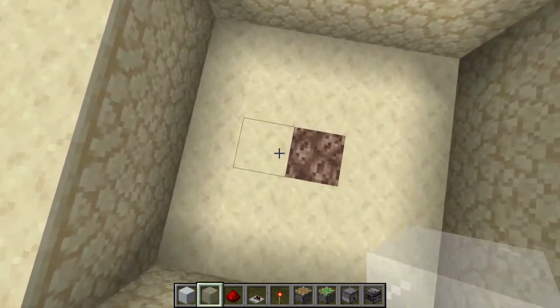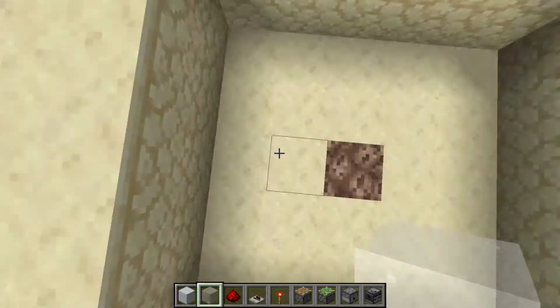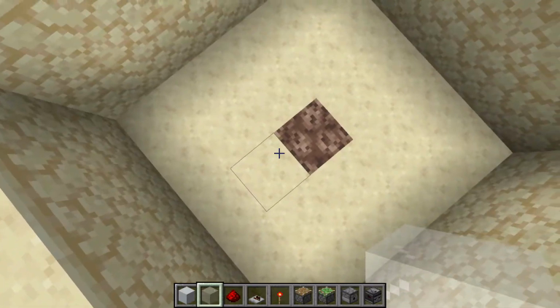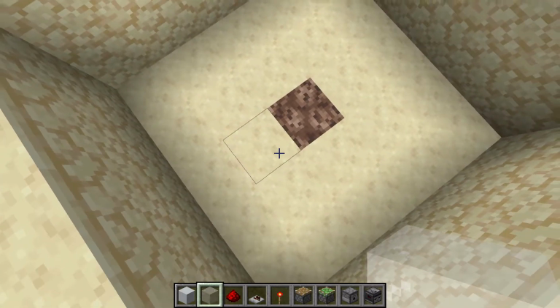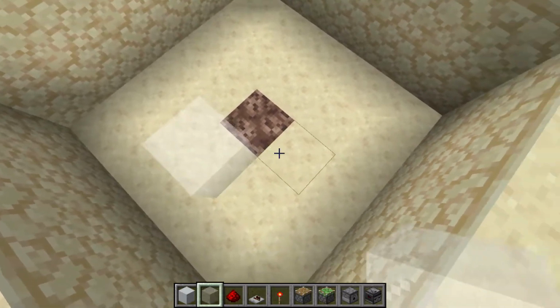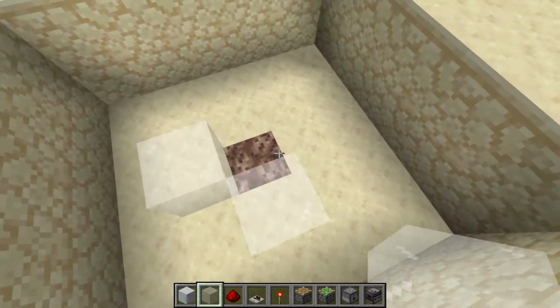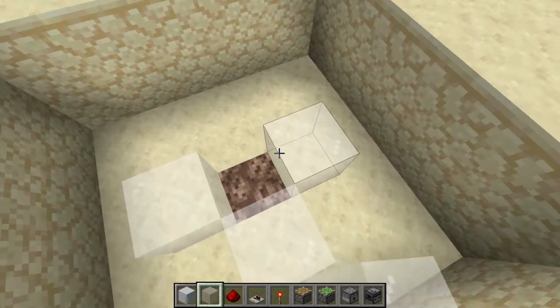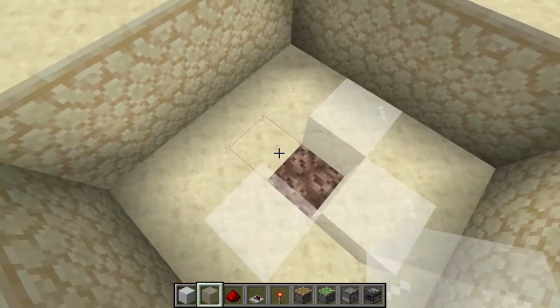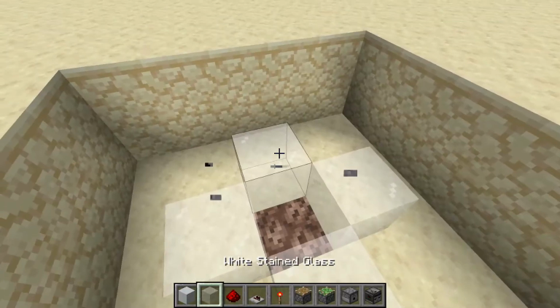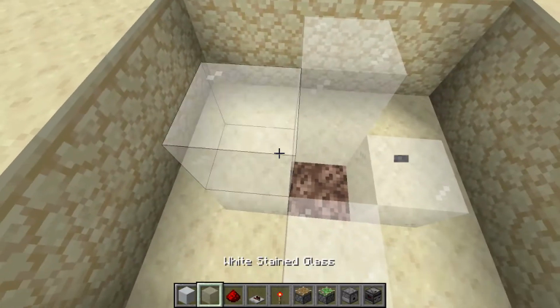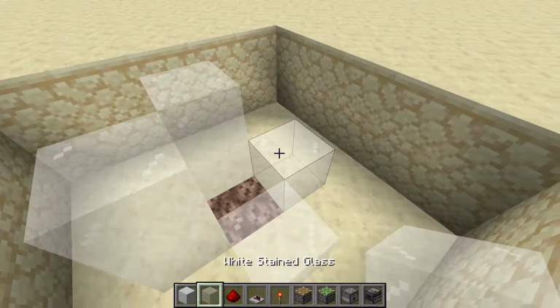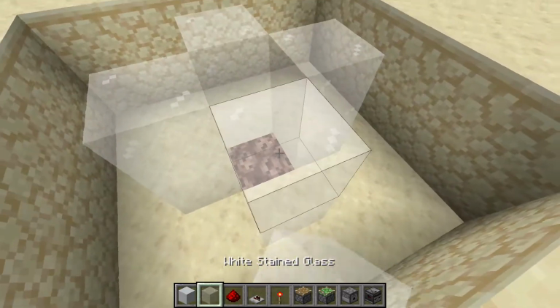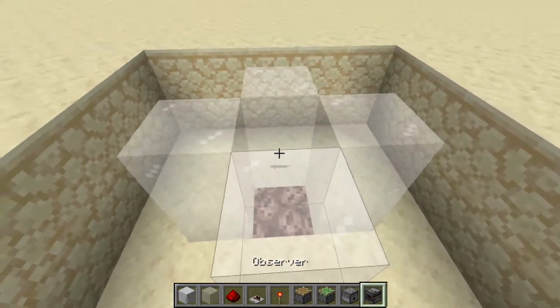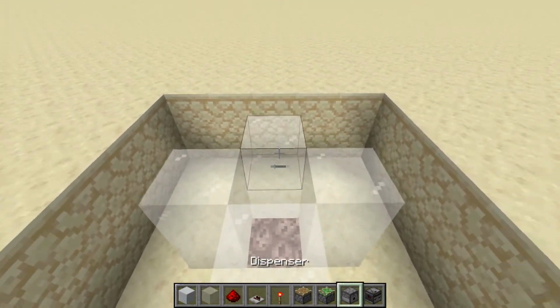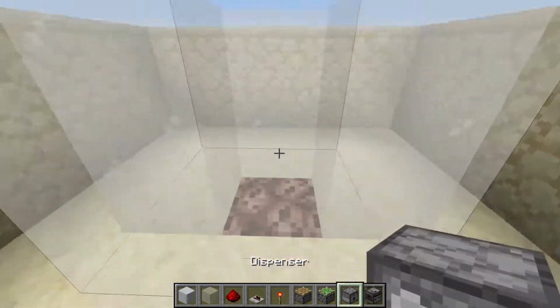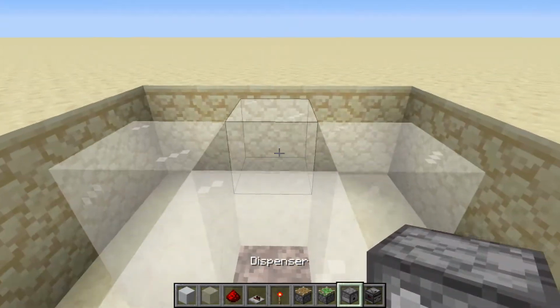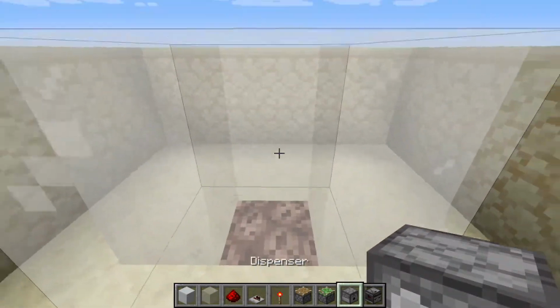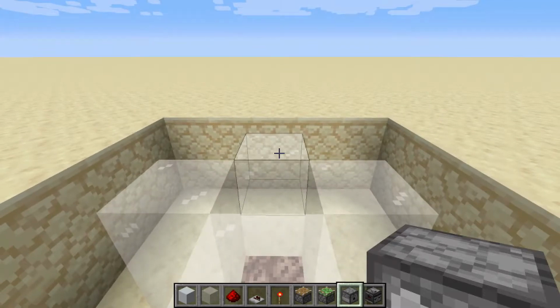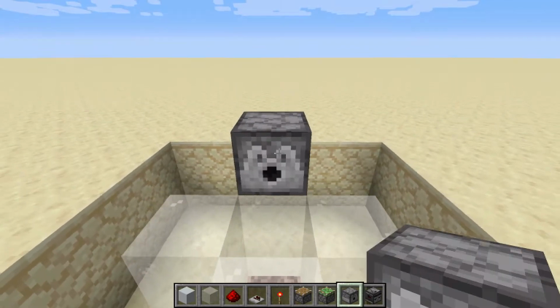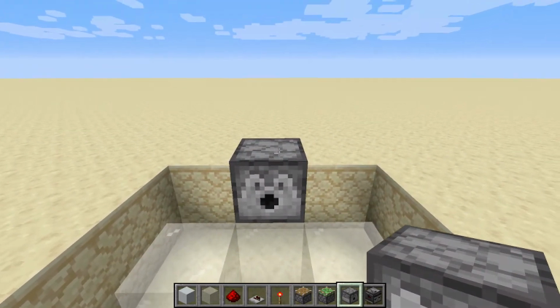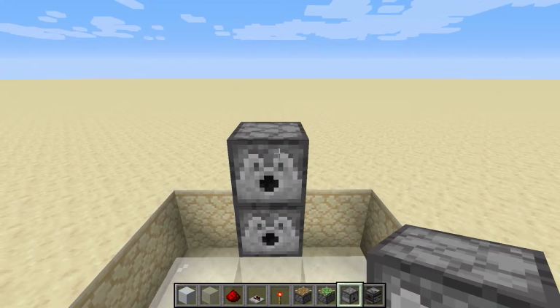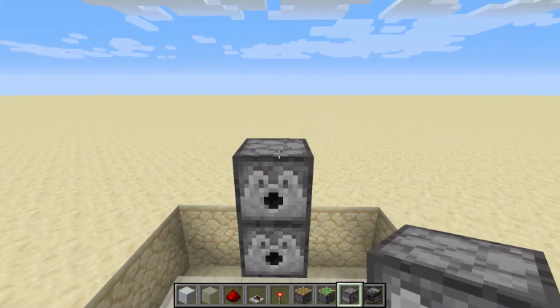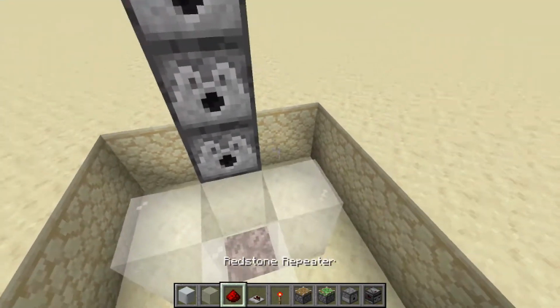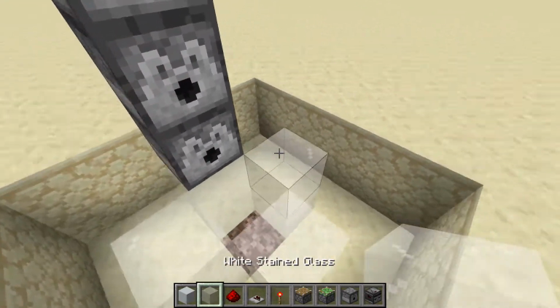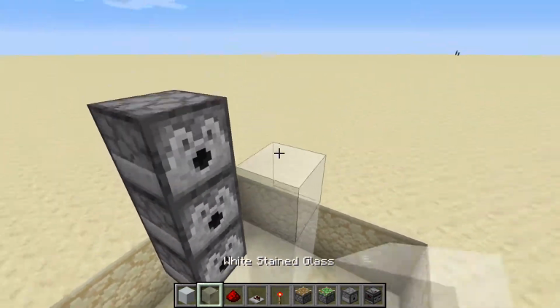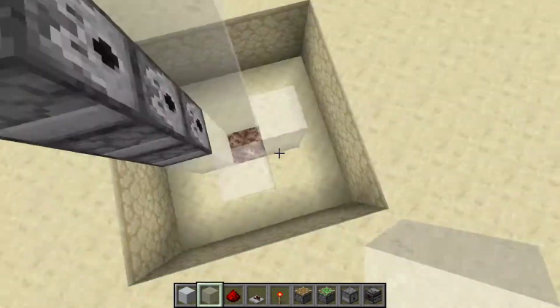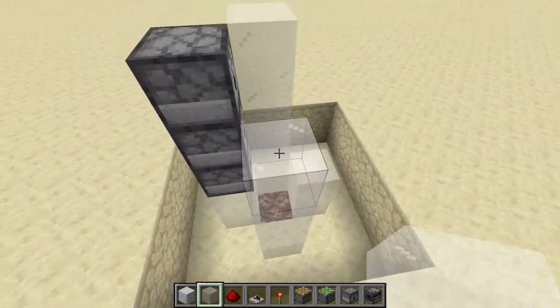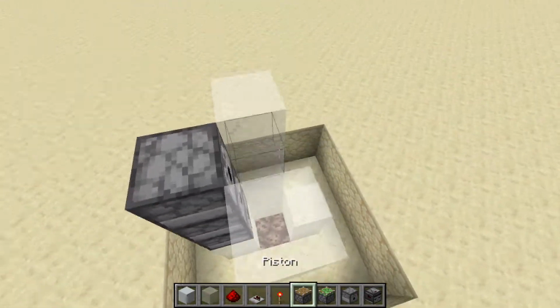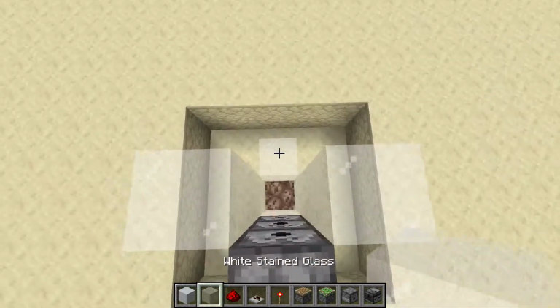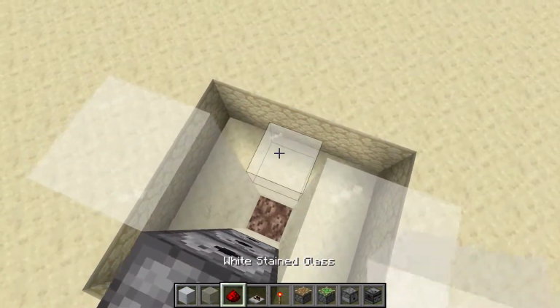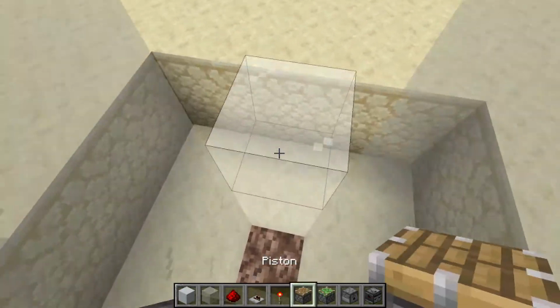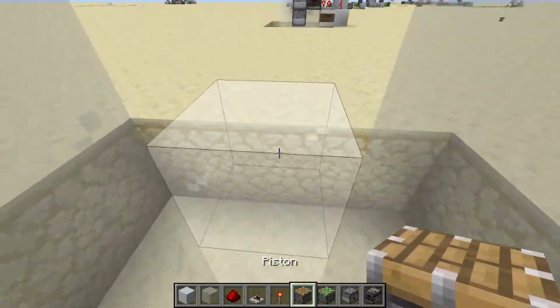Place 5 blocks of glass upwards around the soul sand block. Then, on the left side, above the bottom 2 glass blocks, place 3 dispensers vertically. On the right side, directly opposite these dispensers, place a piston facing into the middle dispenser.